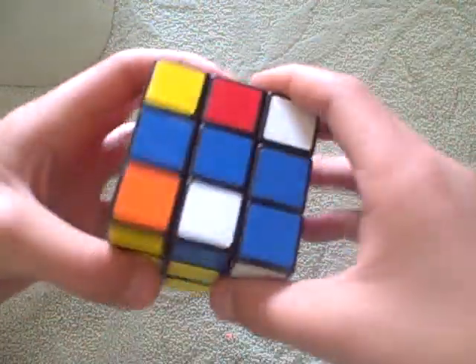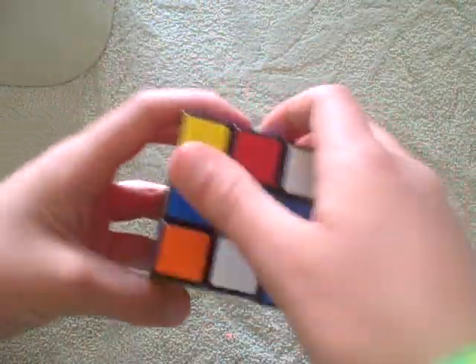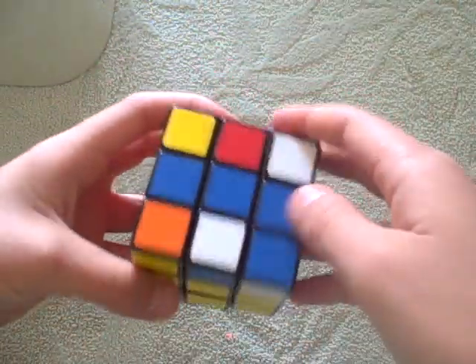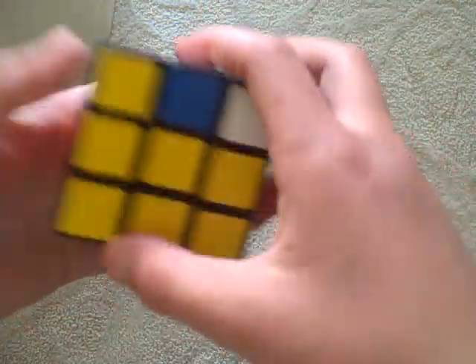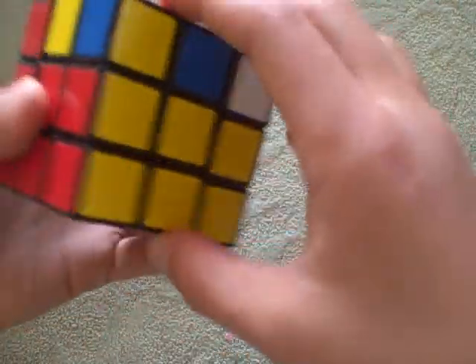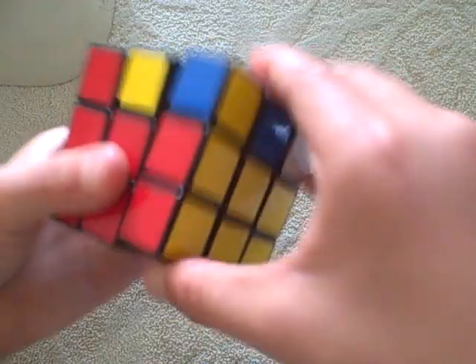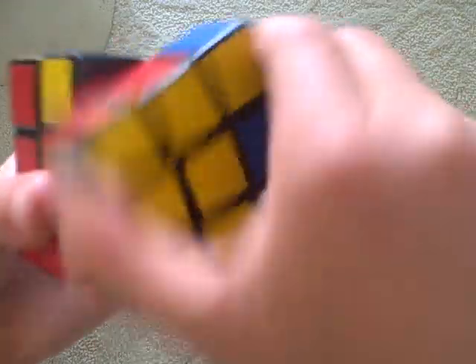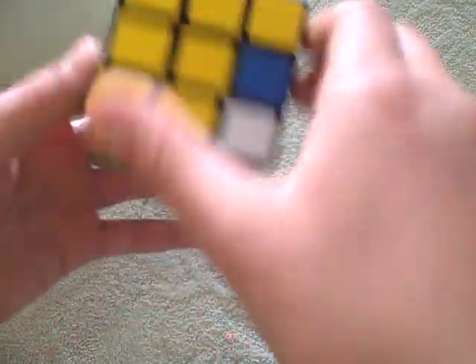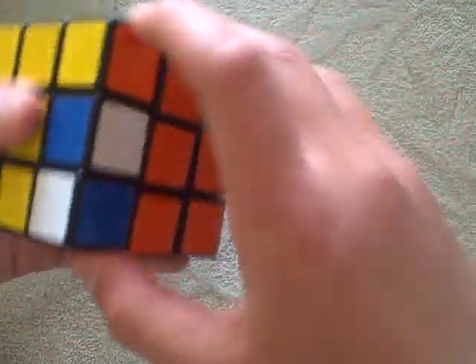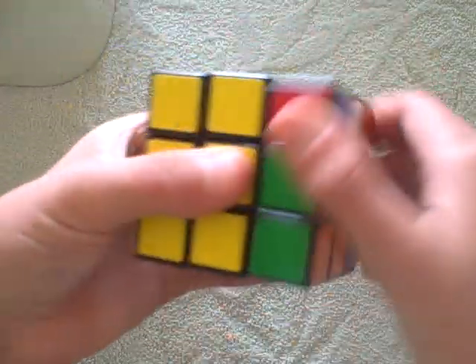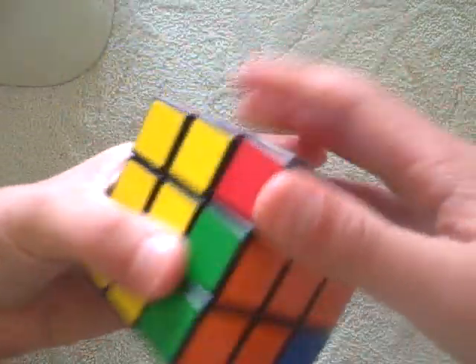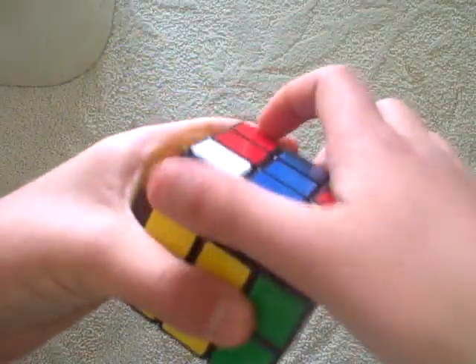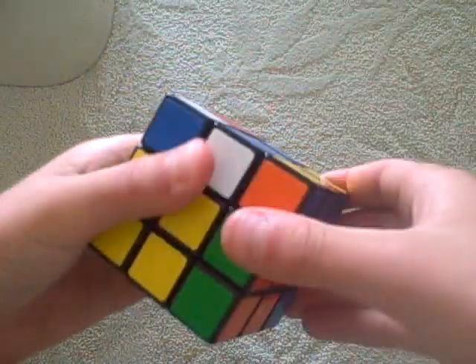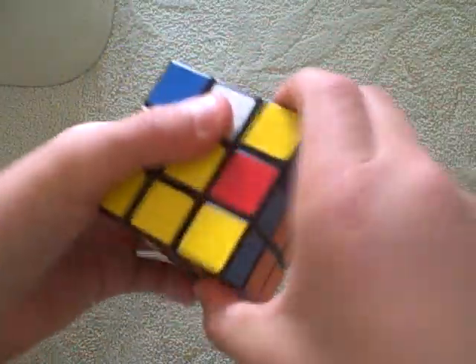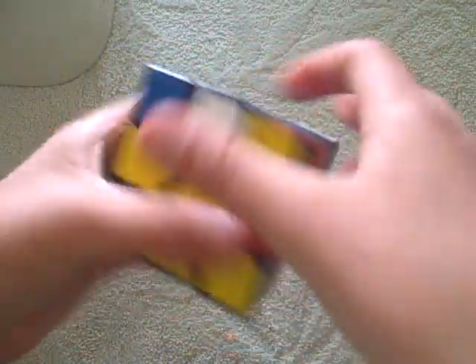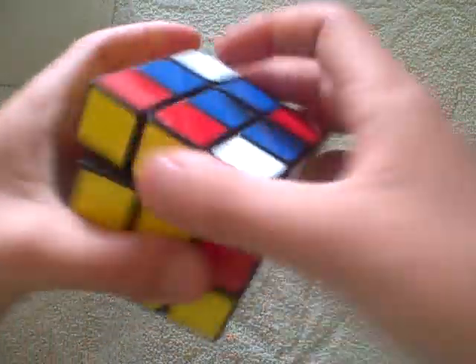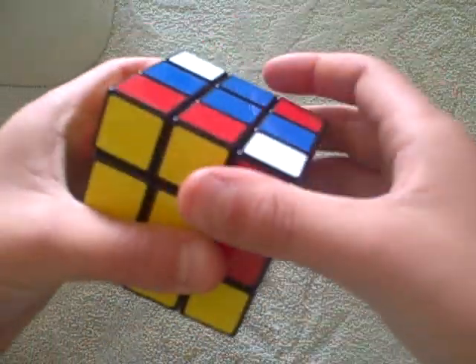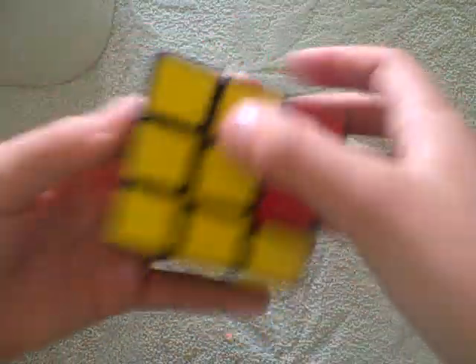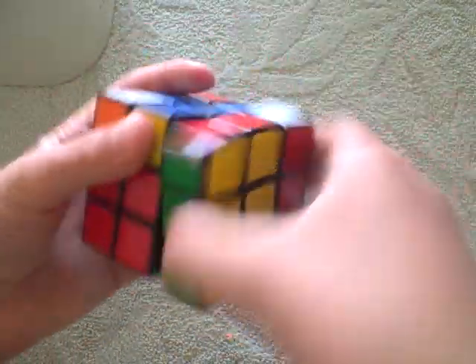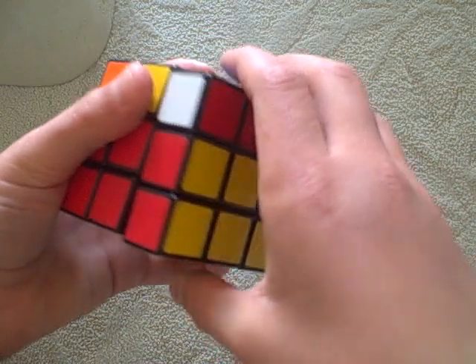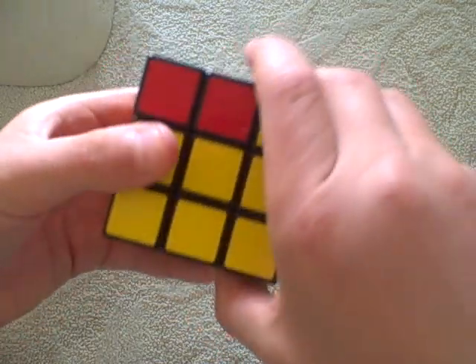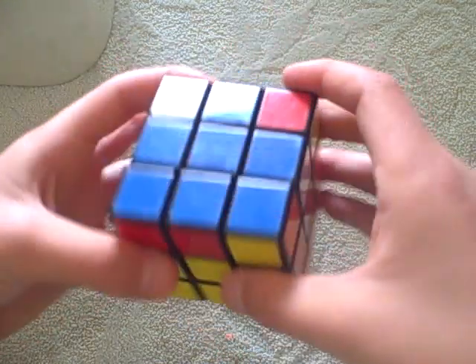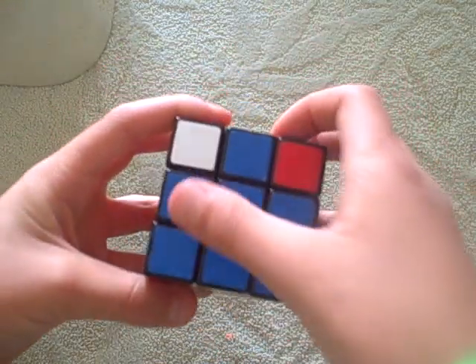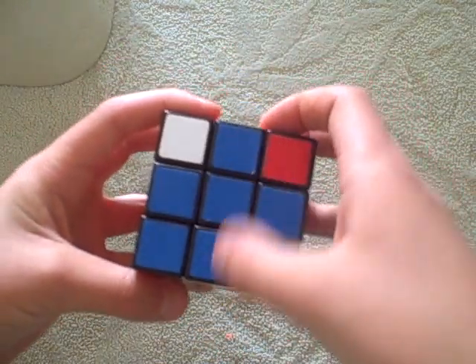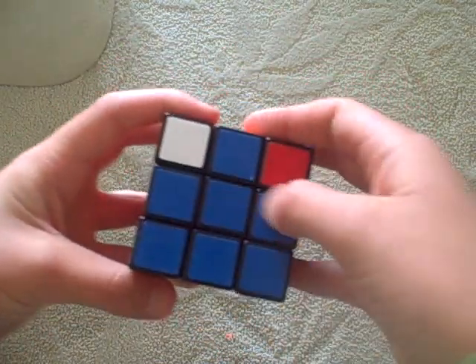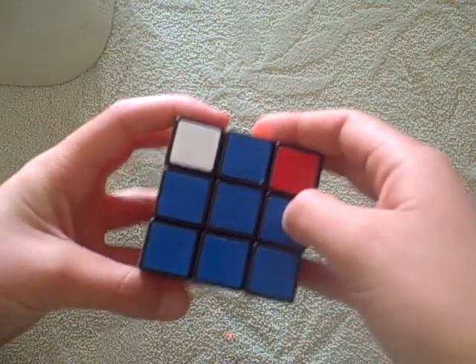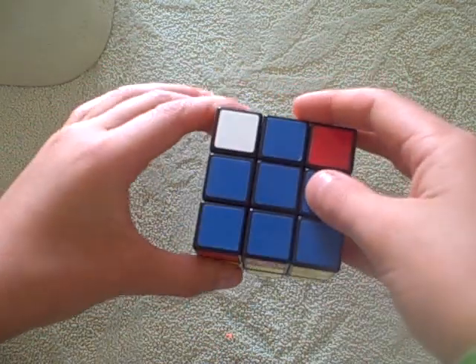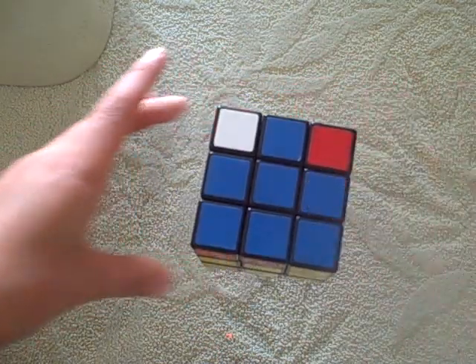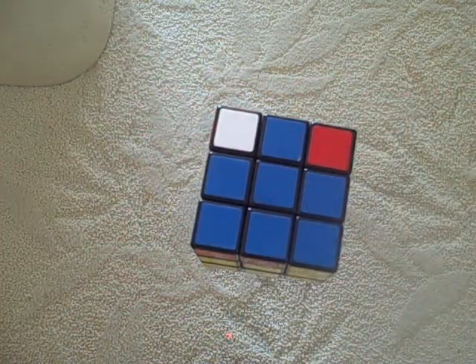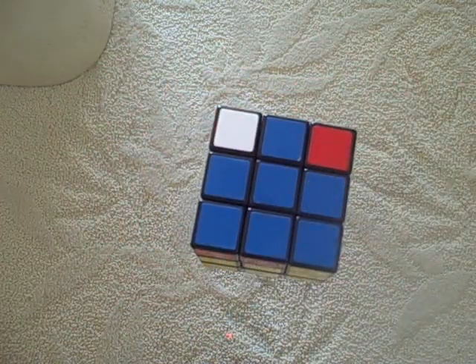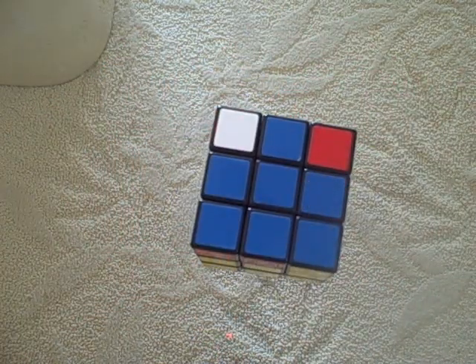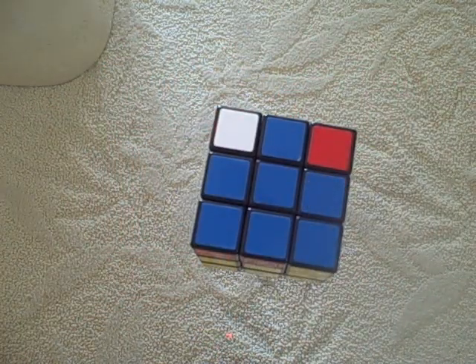Now I have the line, so I do that again: front, right, up, right inverted, up inverted, front inverted. Now I have the cross. Carry on doing that until you get to the cross.